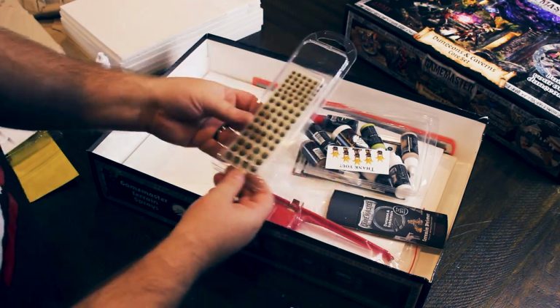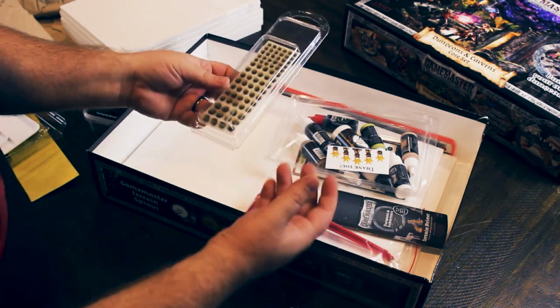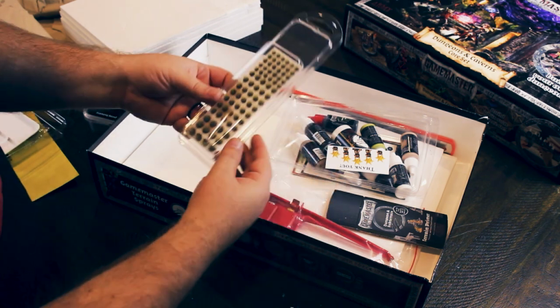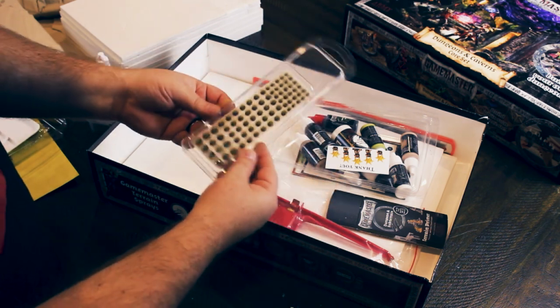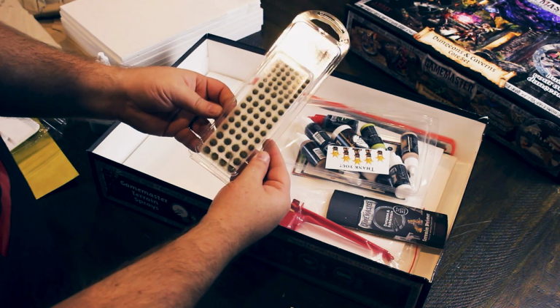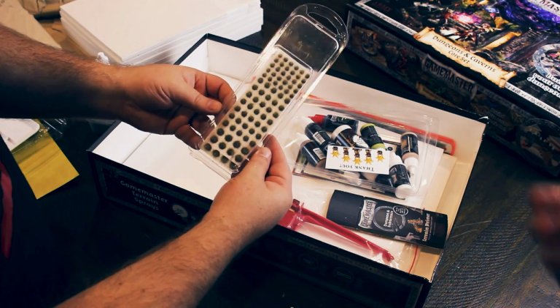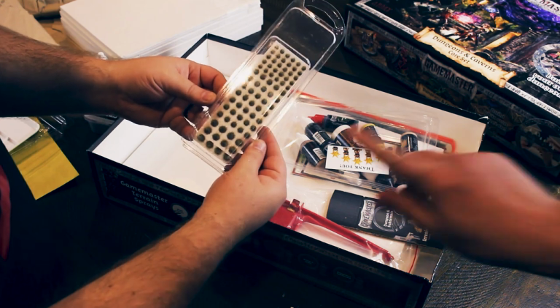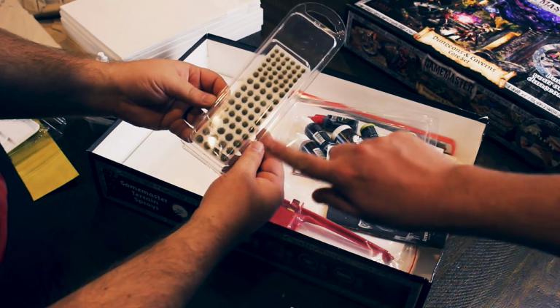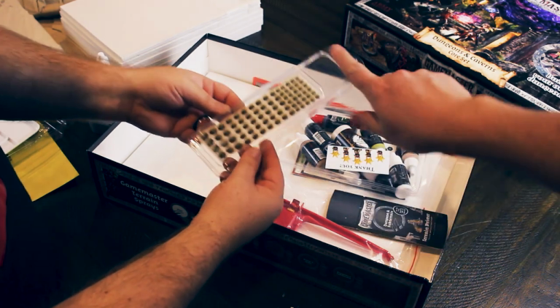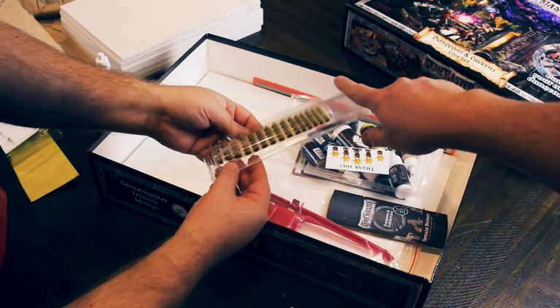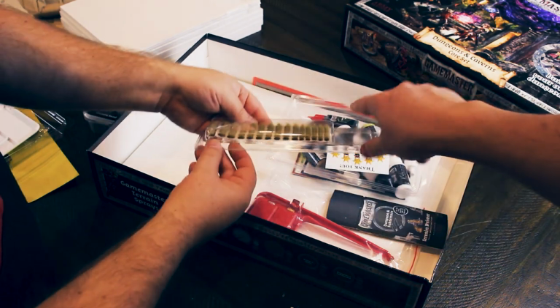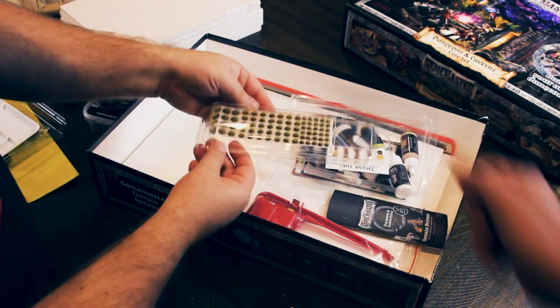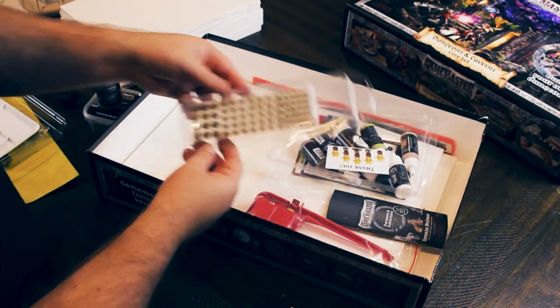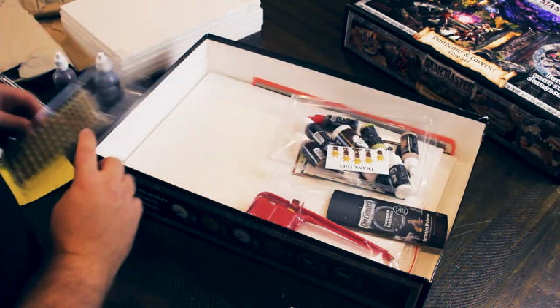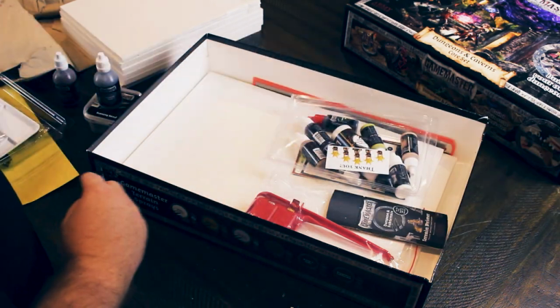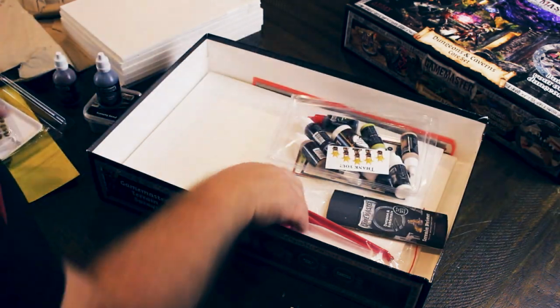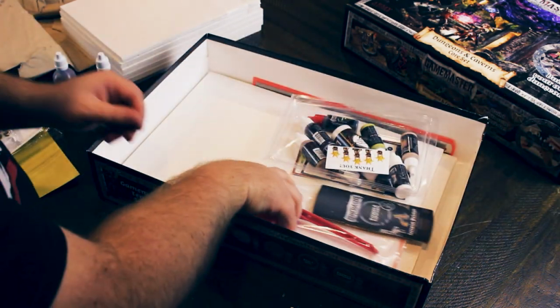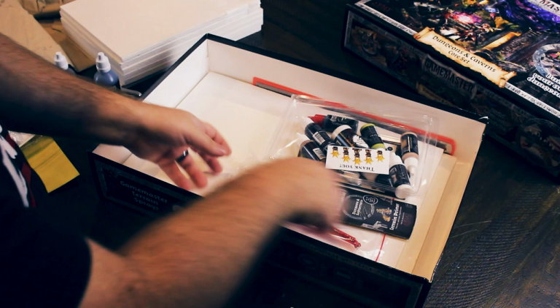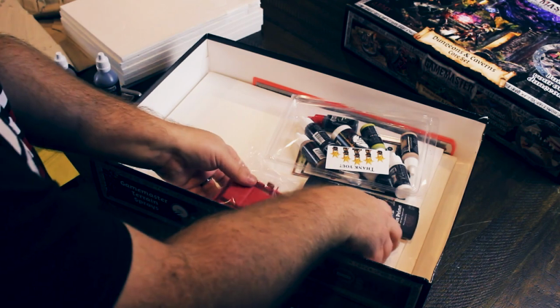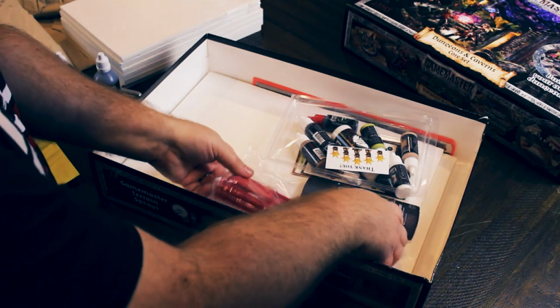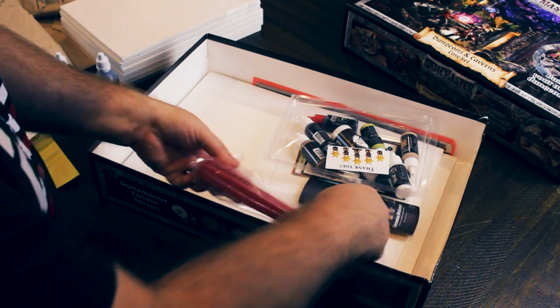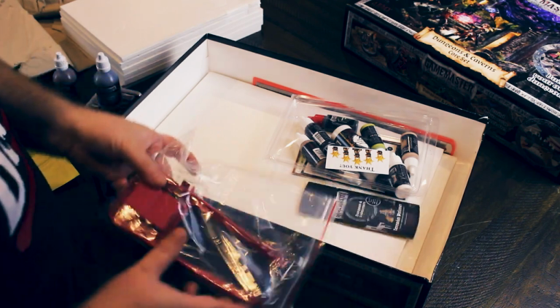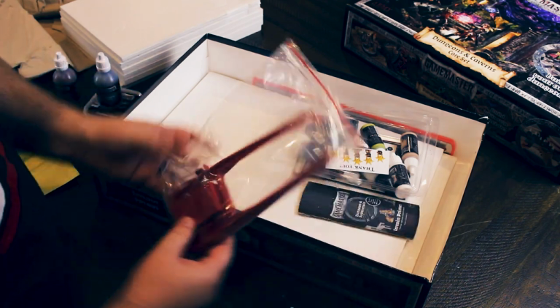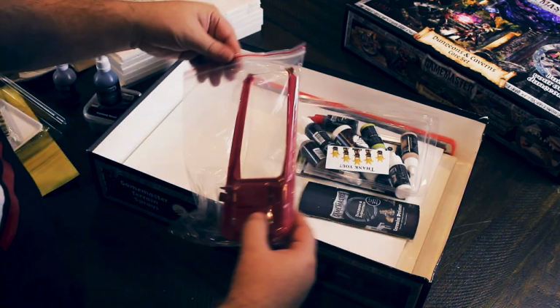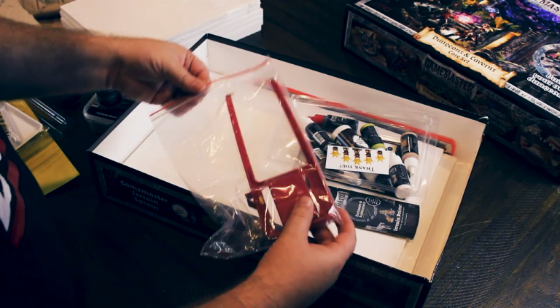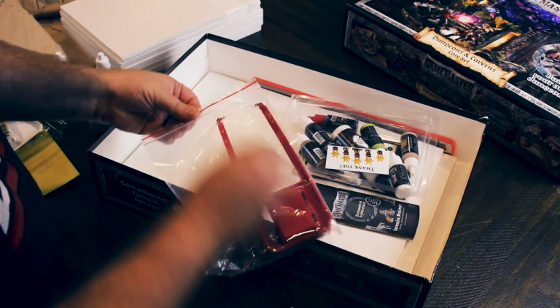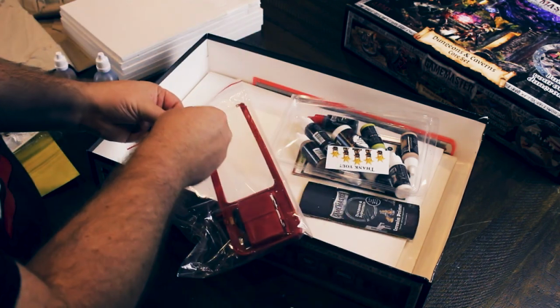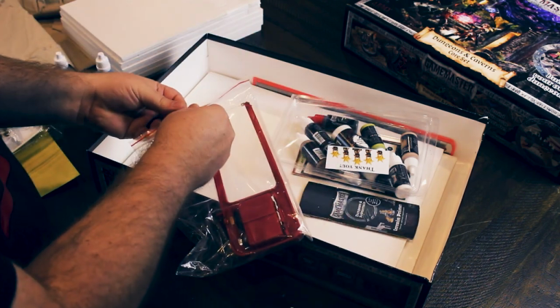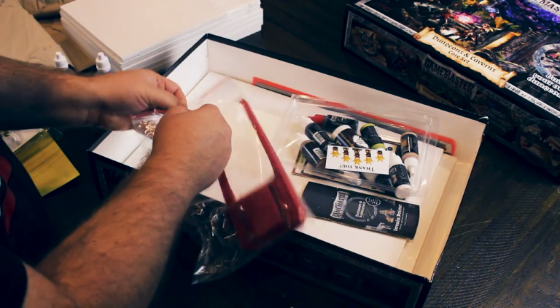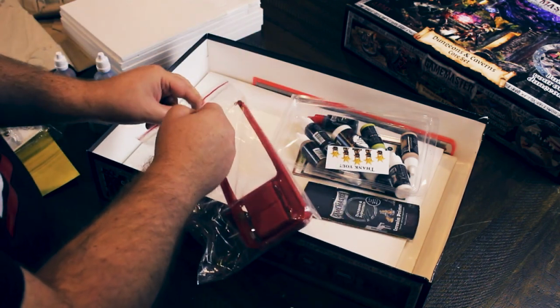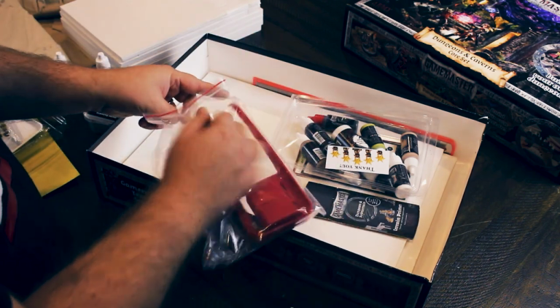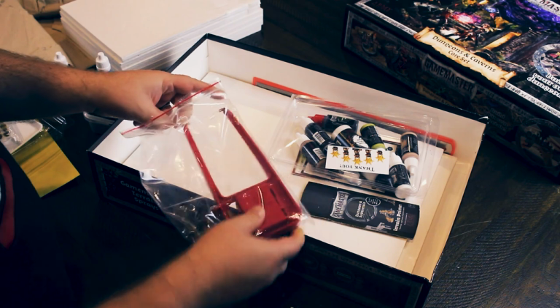They call them dungeon tufts, but we're pretty sure it's just their standard tufts without the packaging. Which is fine — I always throw that sort of stuff away anyway. Here's one of the cool bits — this is a hot wire cutter.